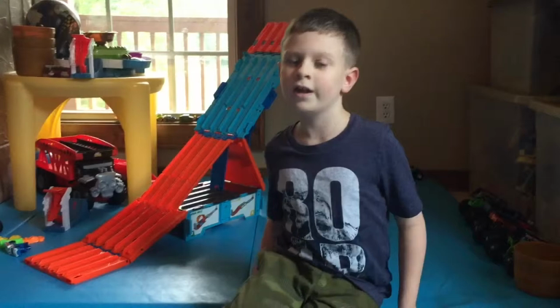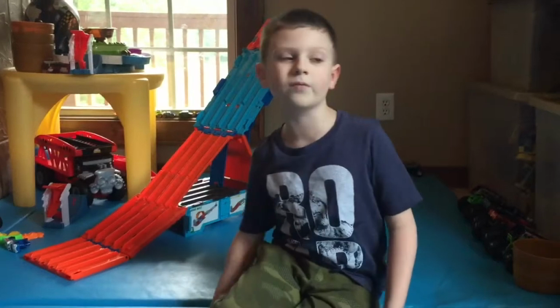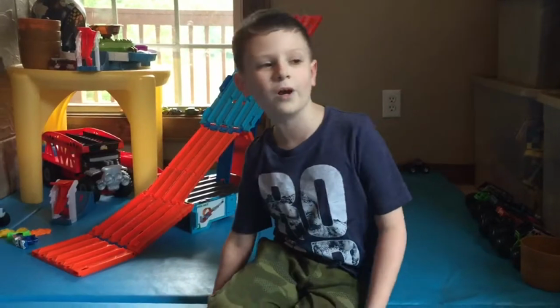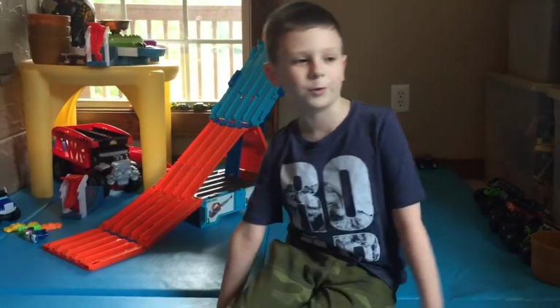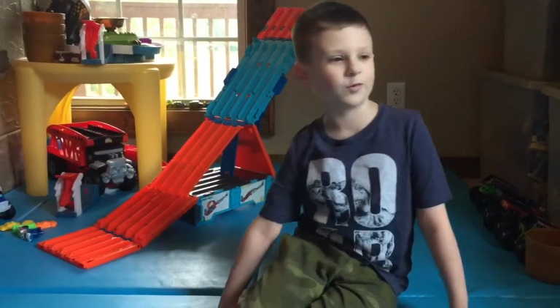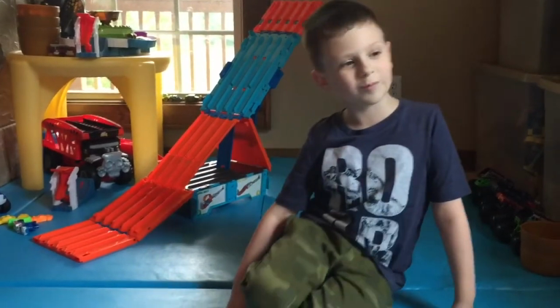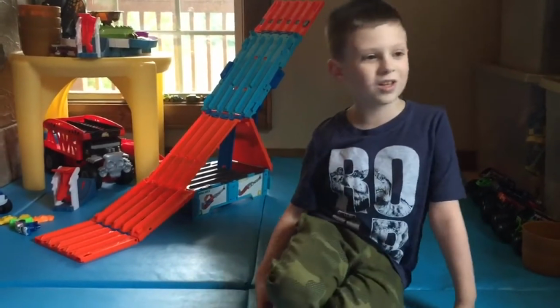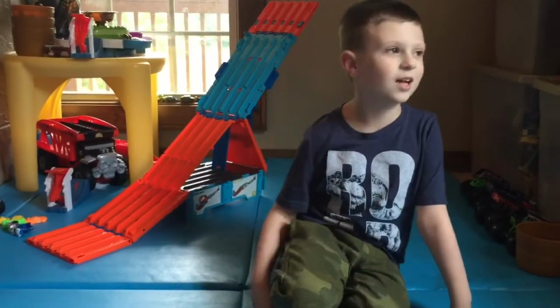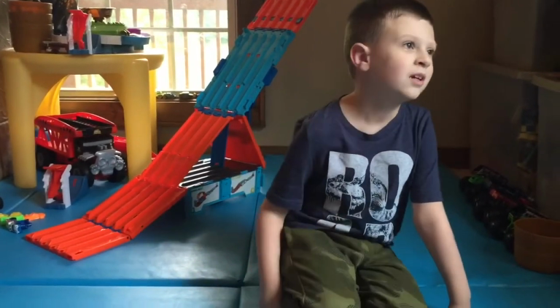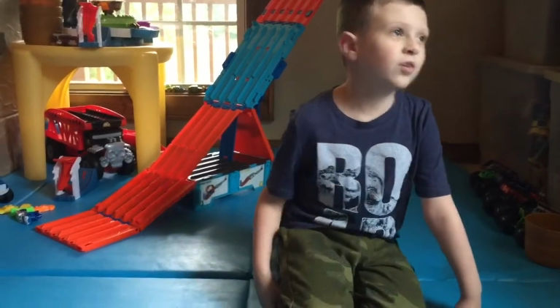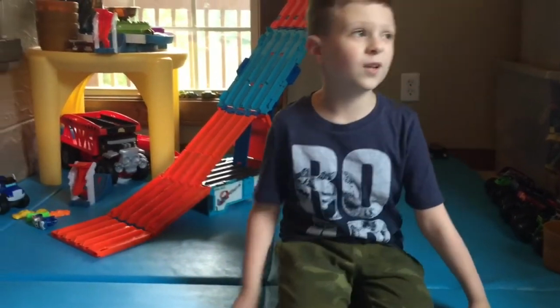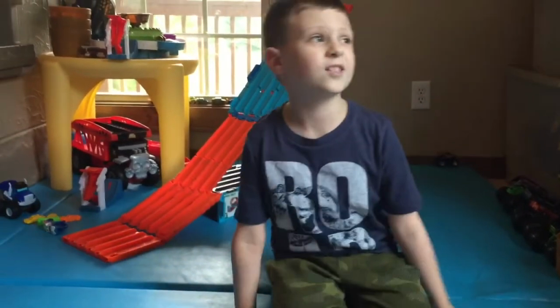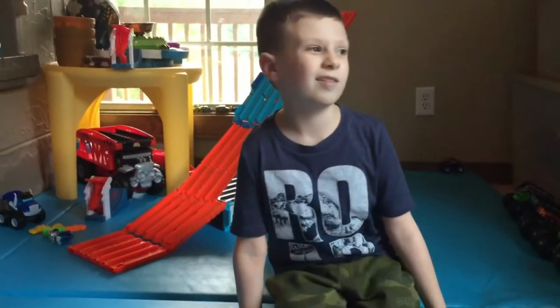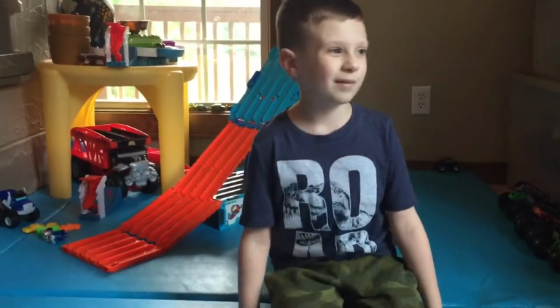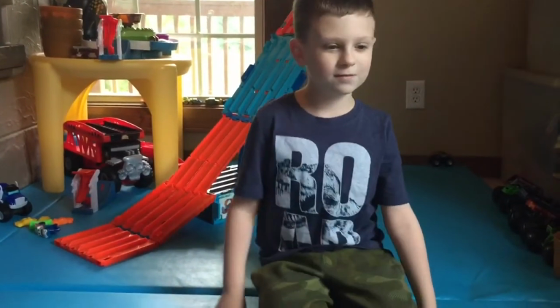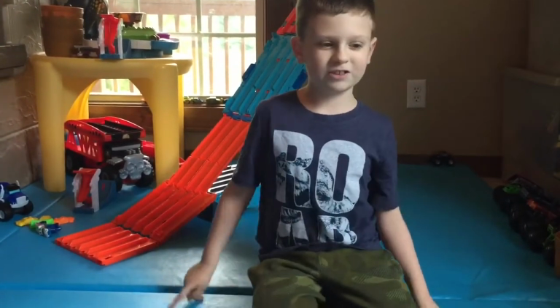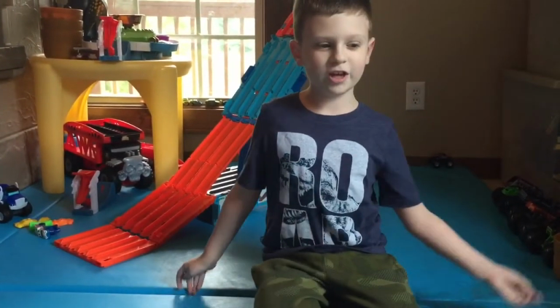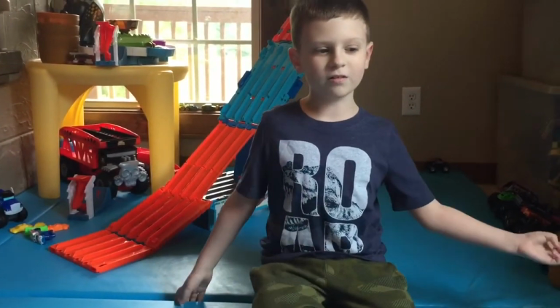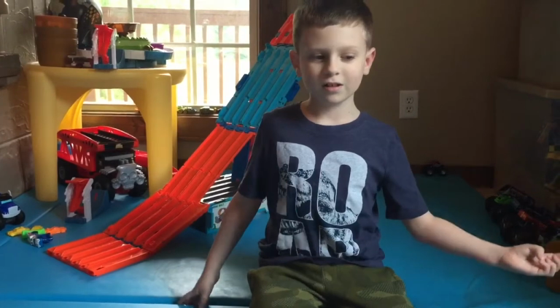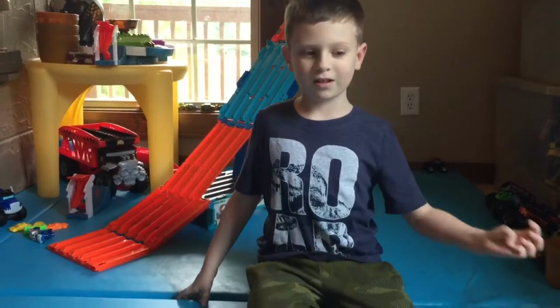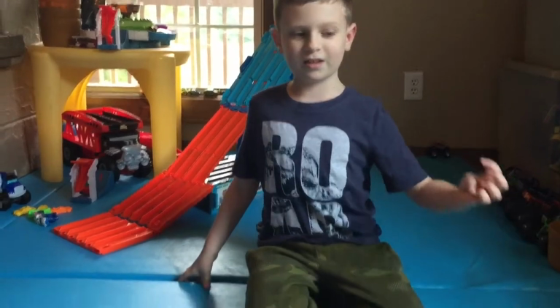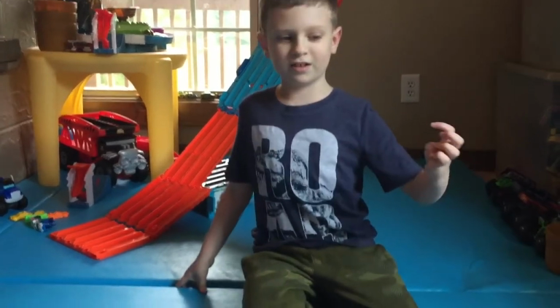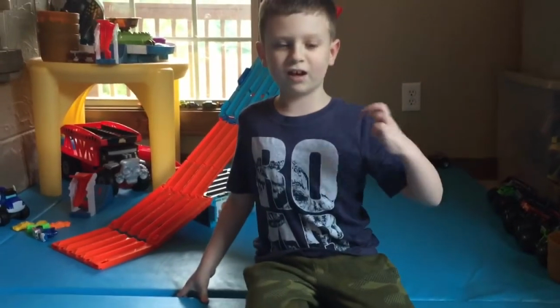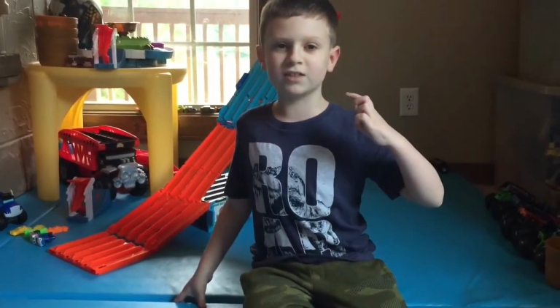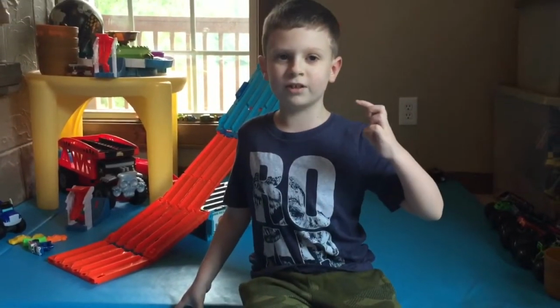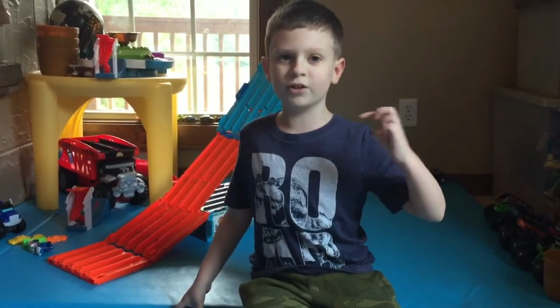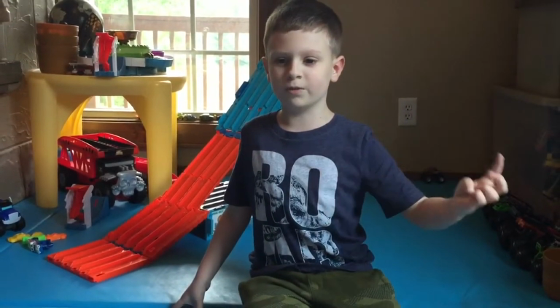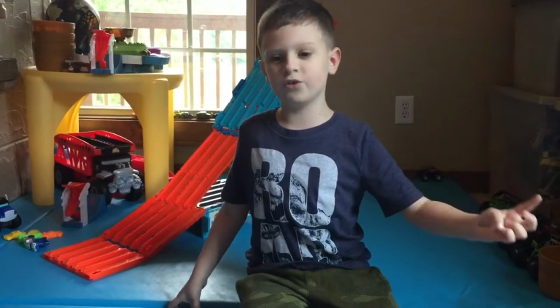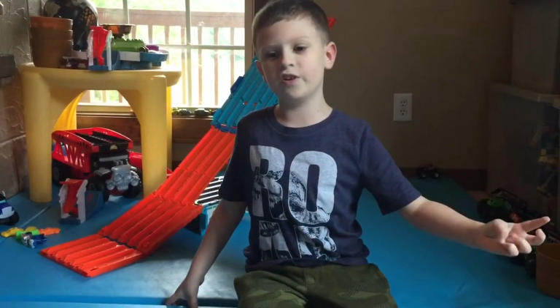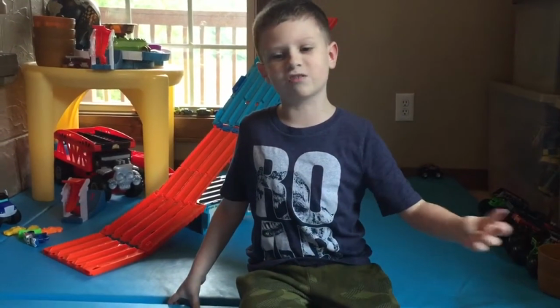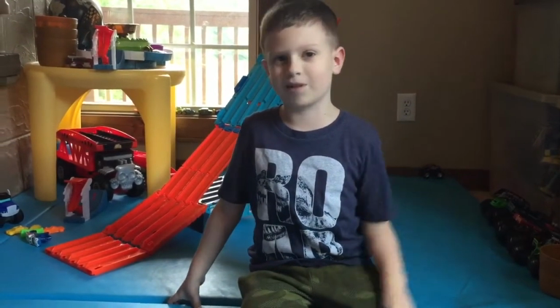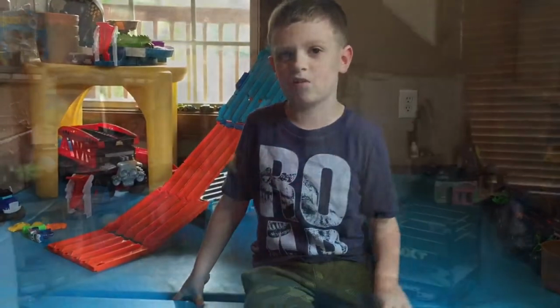Hey everyone, welcome to Liam's Toy Time. Don't forget to go subscribe to my channel, and I'll tell you when a new video comes out.